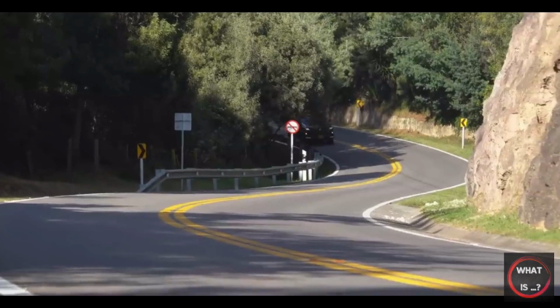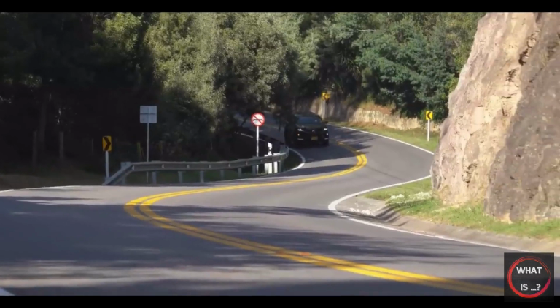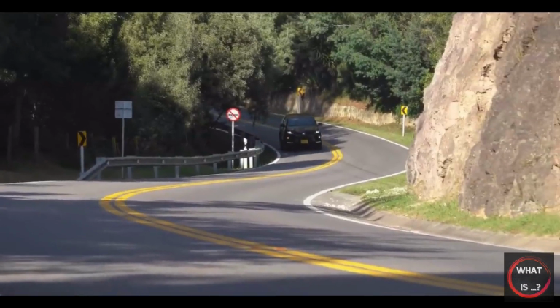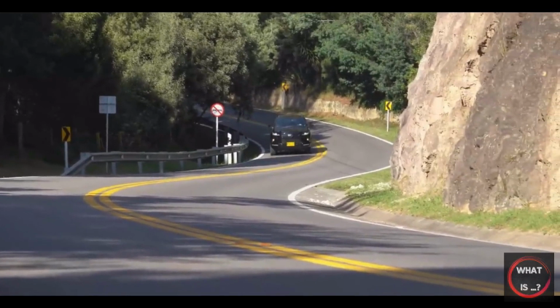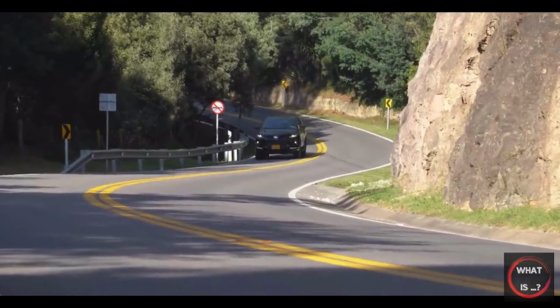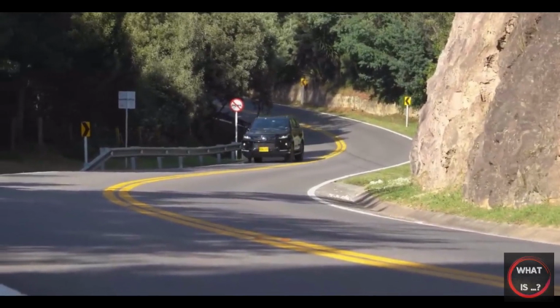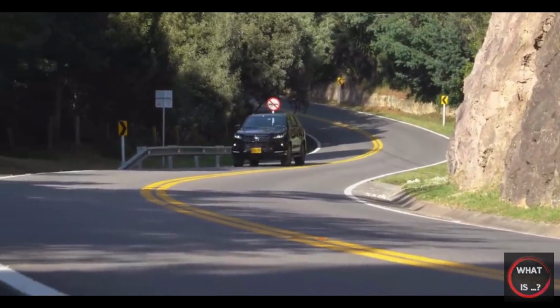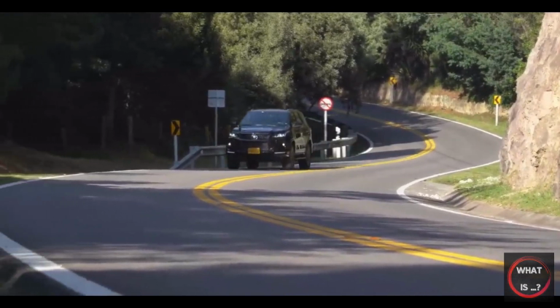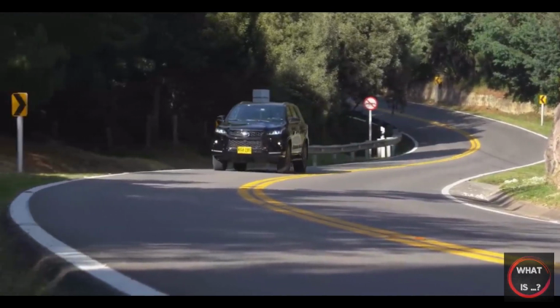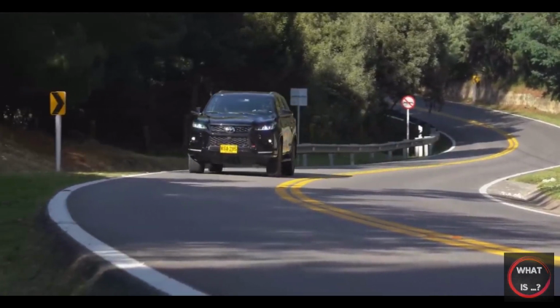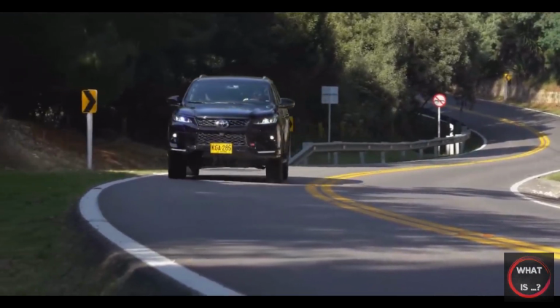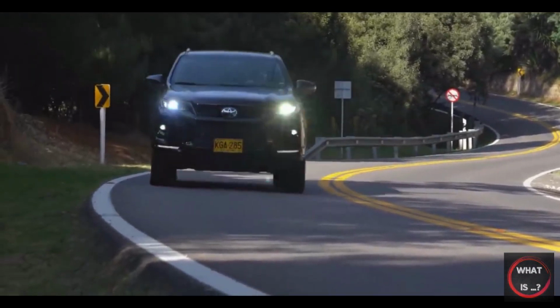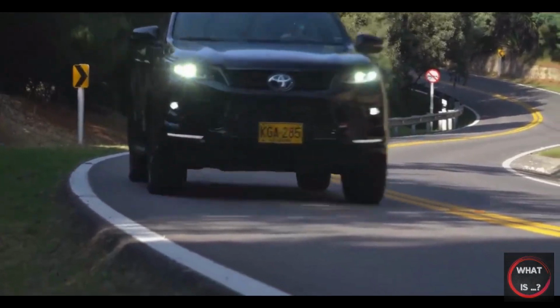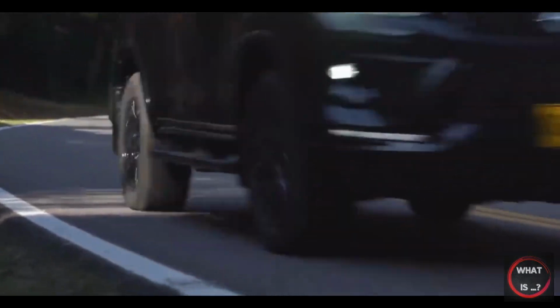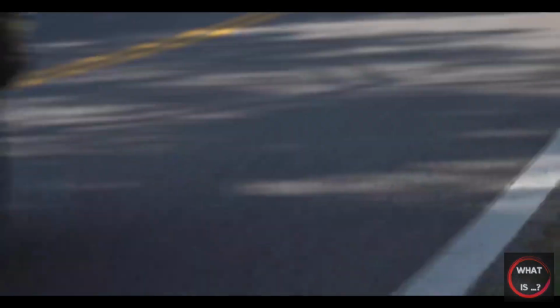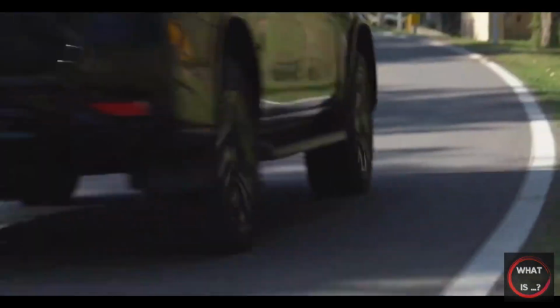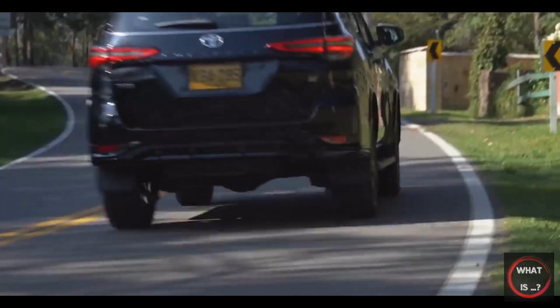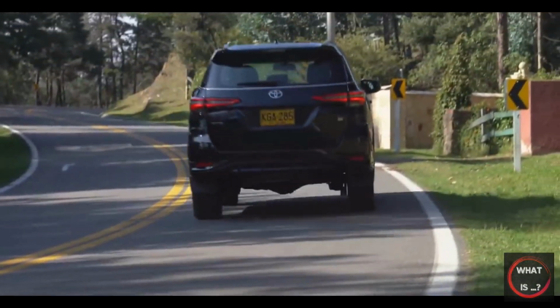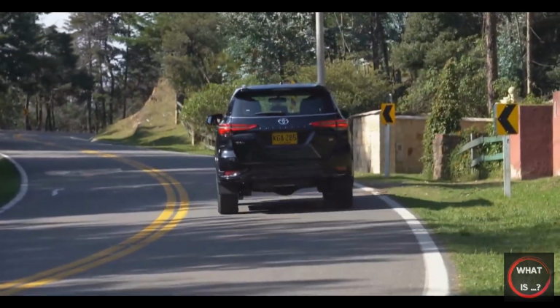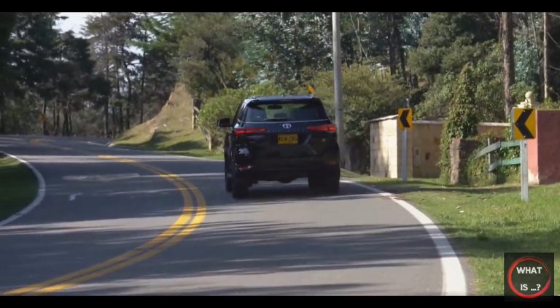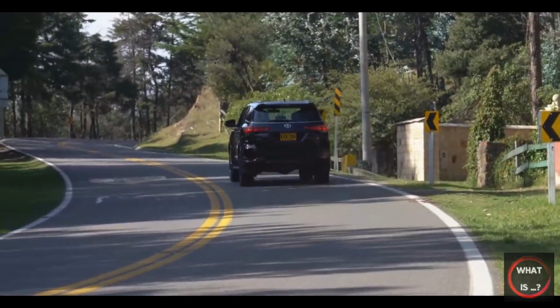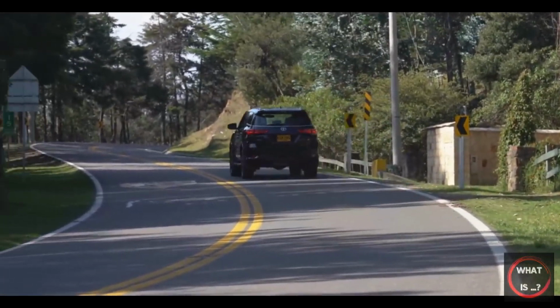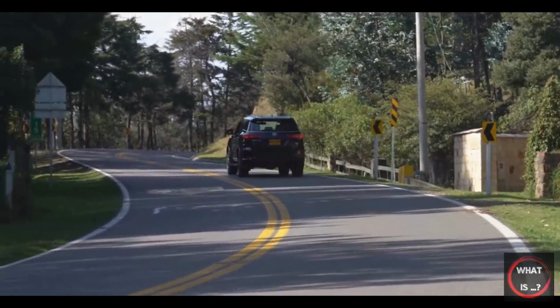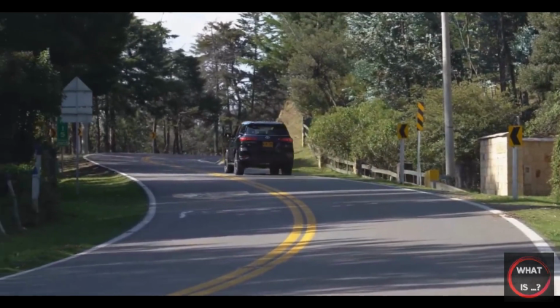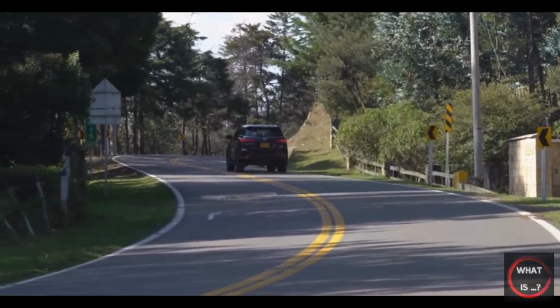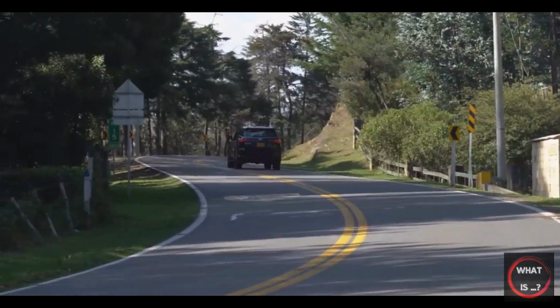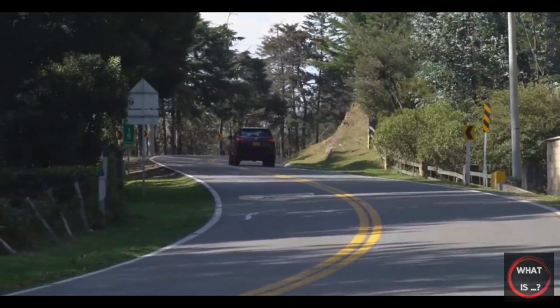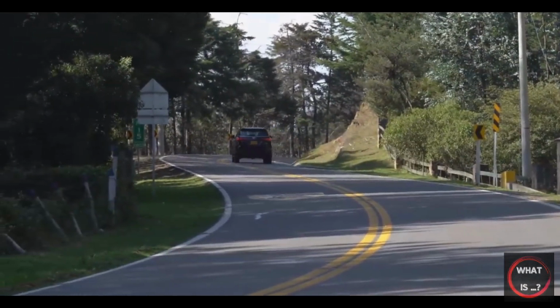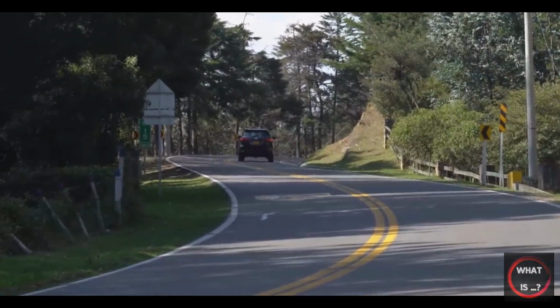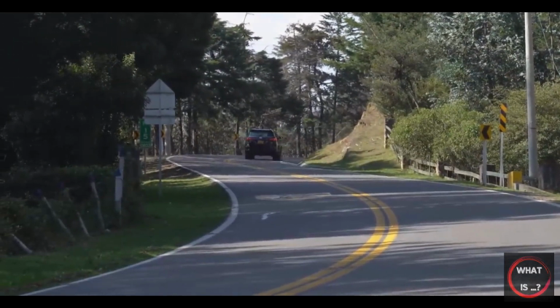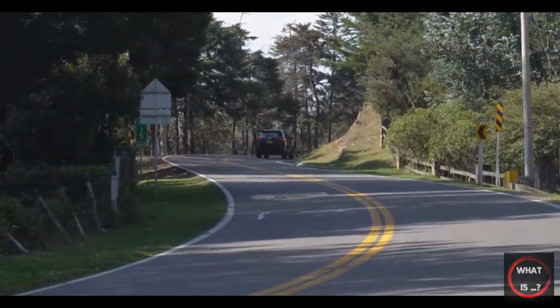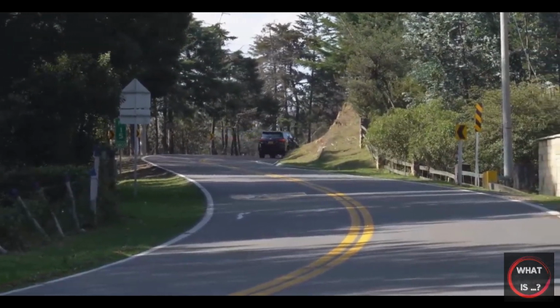Overall, the Fortuner is a solid choice, but there are some points to consider for long-term use. The engine provides enough power for off-road adventures, and the torque is particularly appreciated, making it easy to maintain a consistent speed on hills.